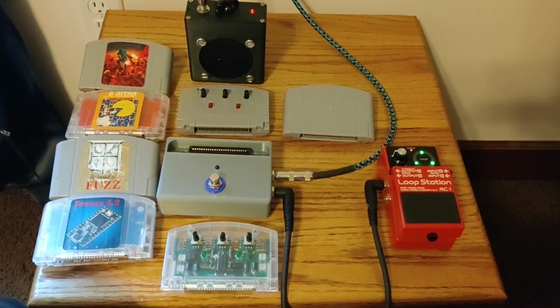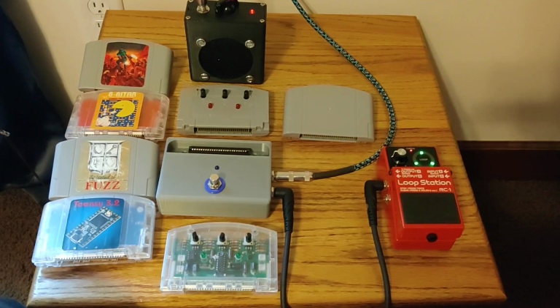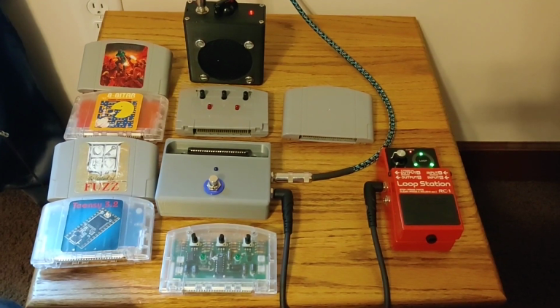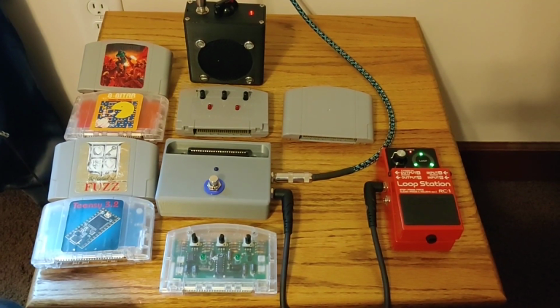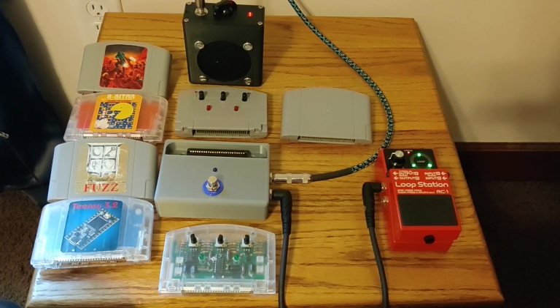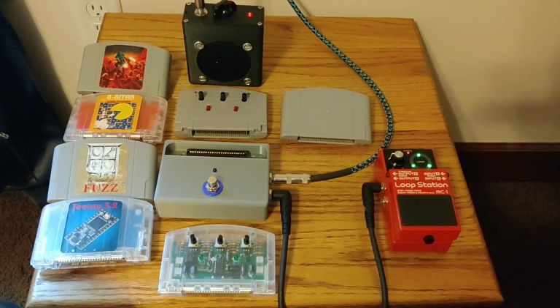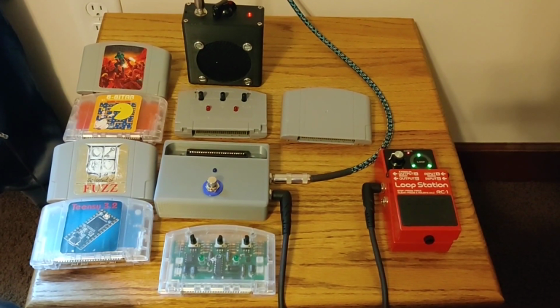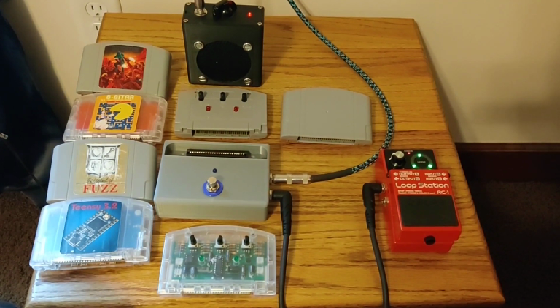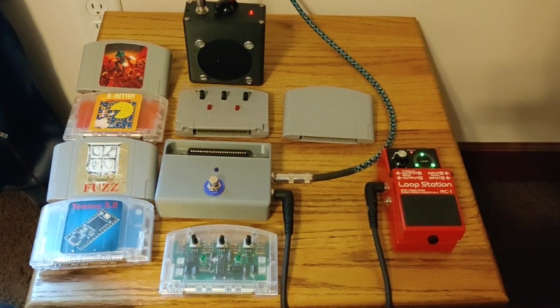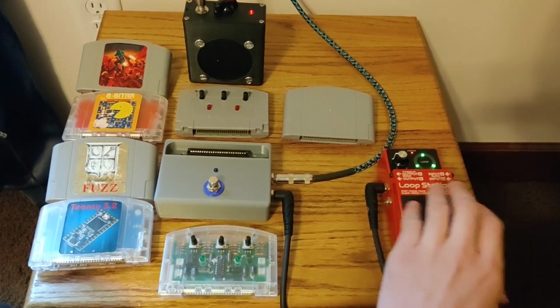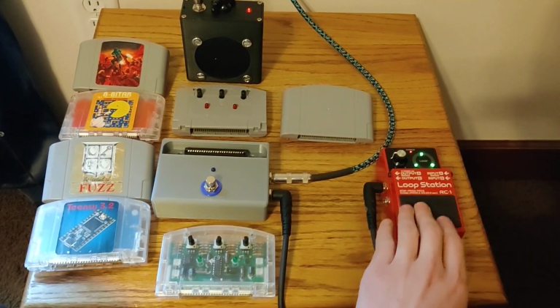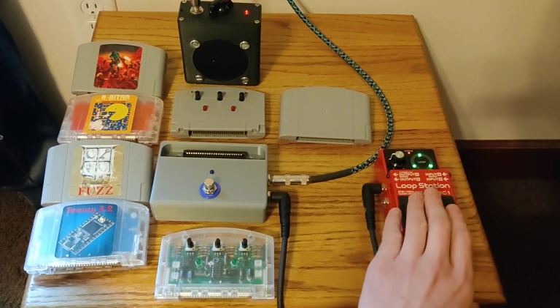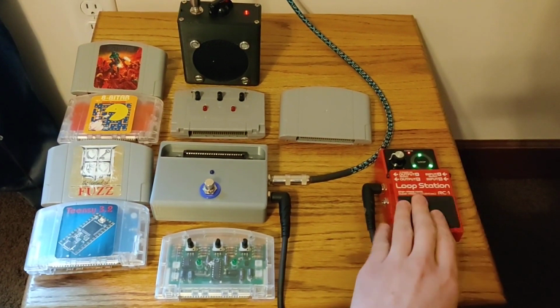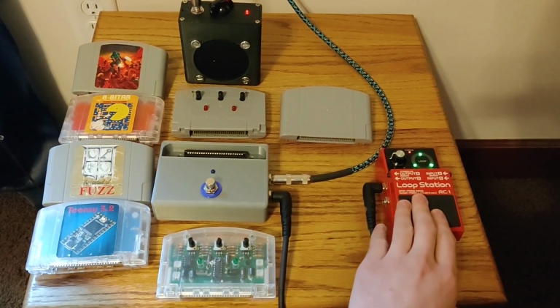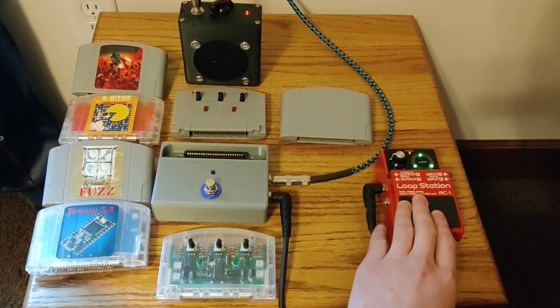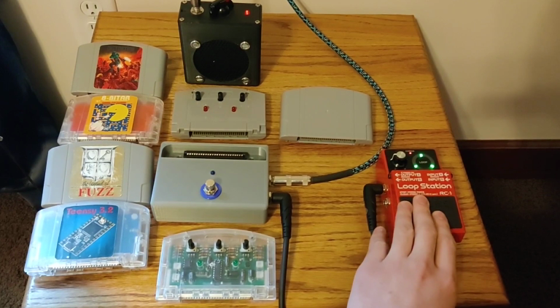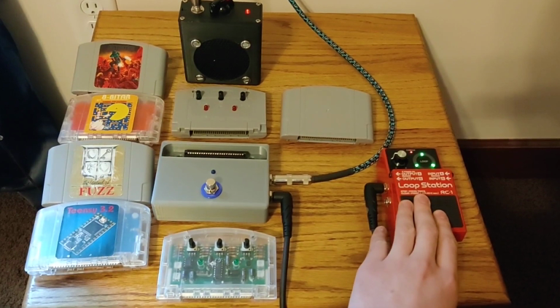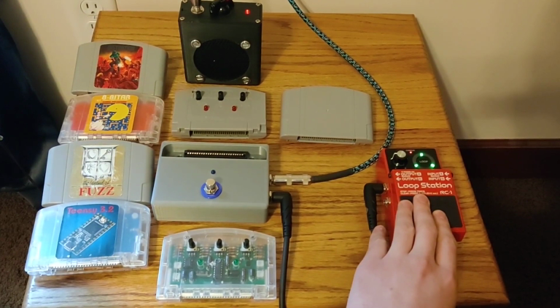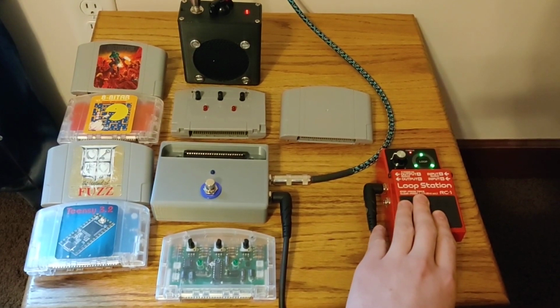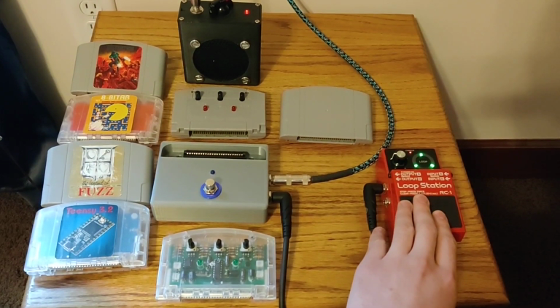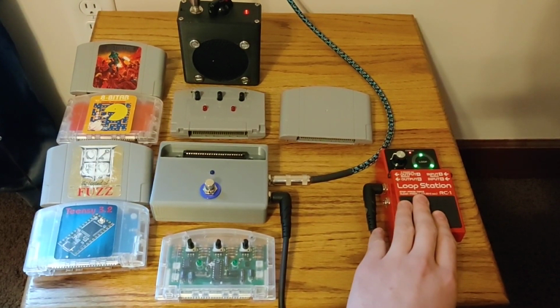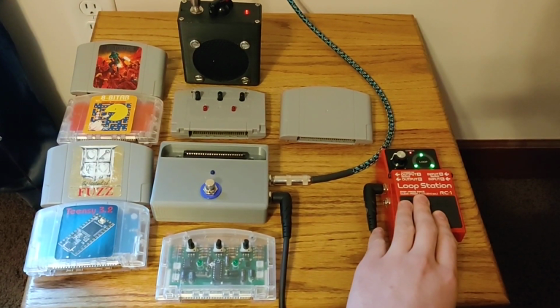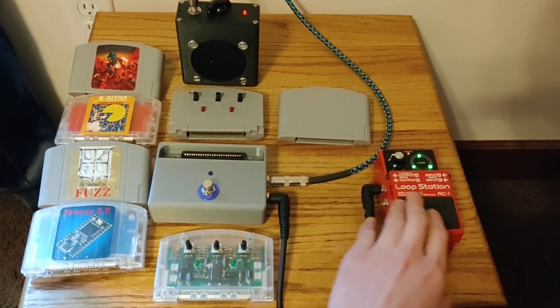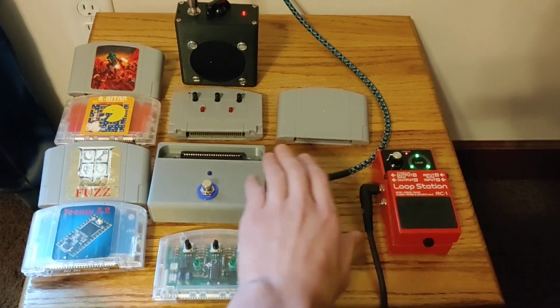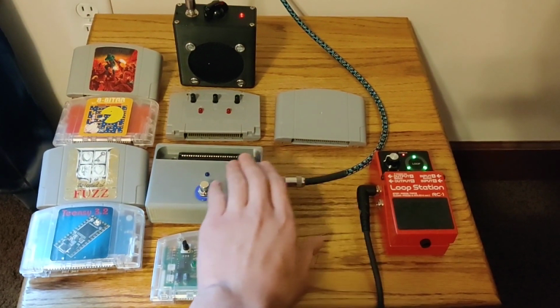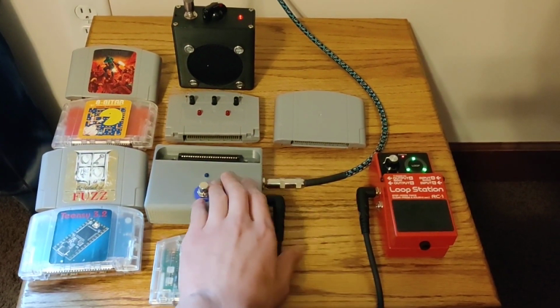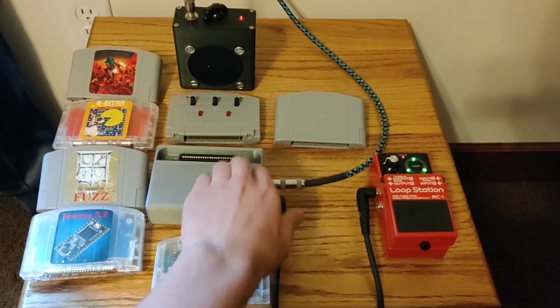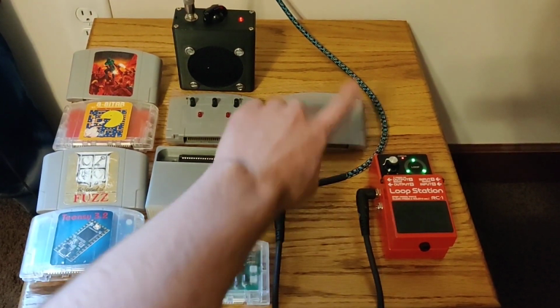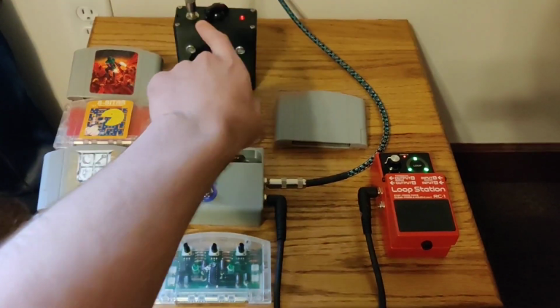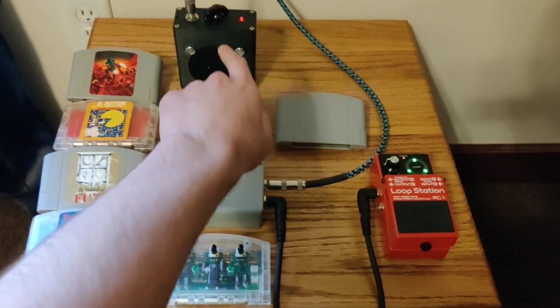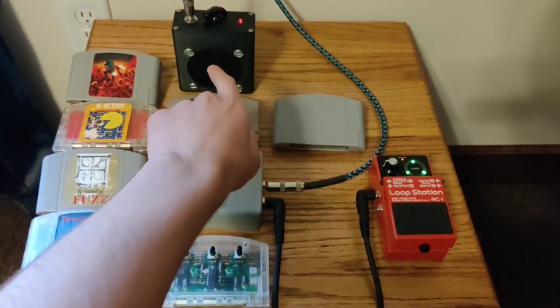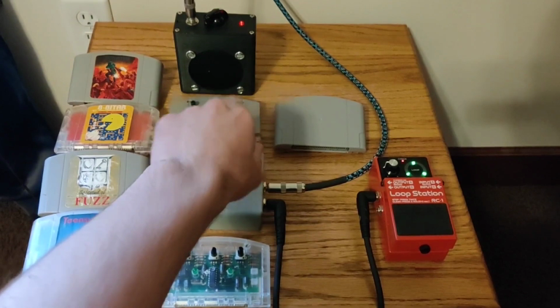Here's a demo of the console pedal I've been working on. I just recorded myself playing a little bit into this looper here, it's going to play into the guitar pedal, and then that's going to go into this little speaker here.